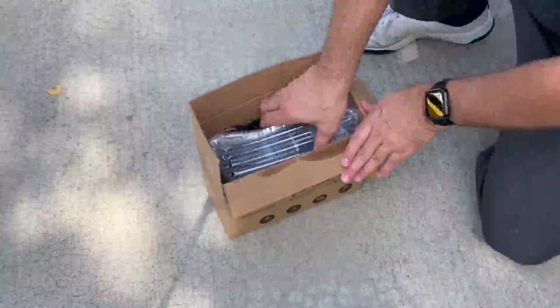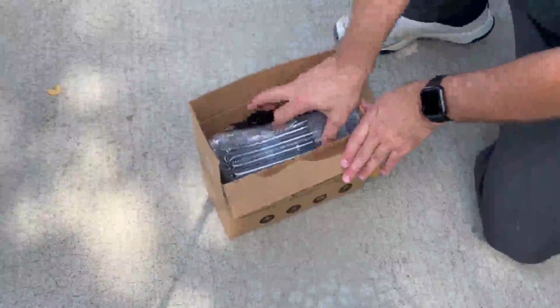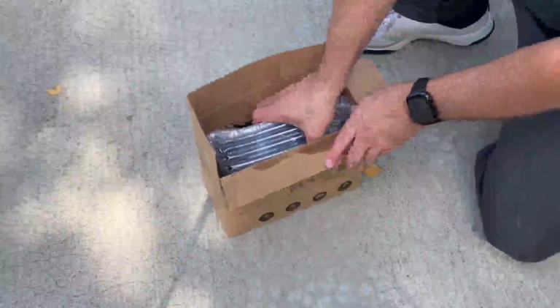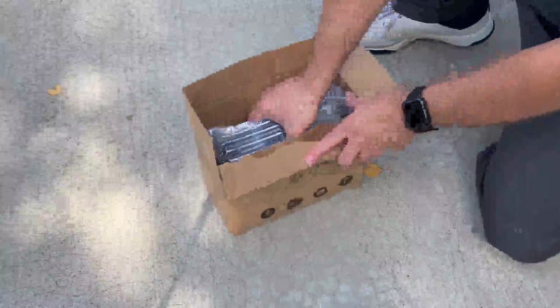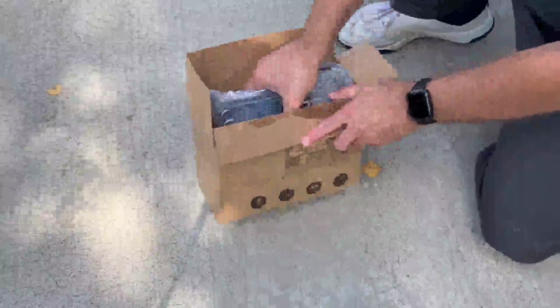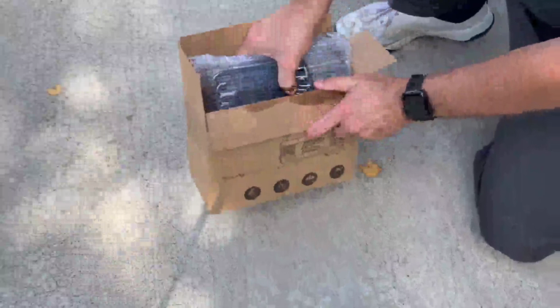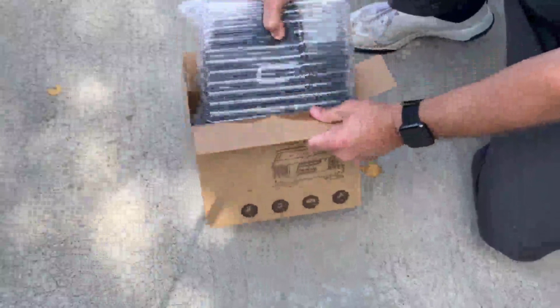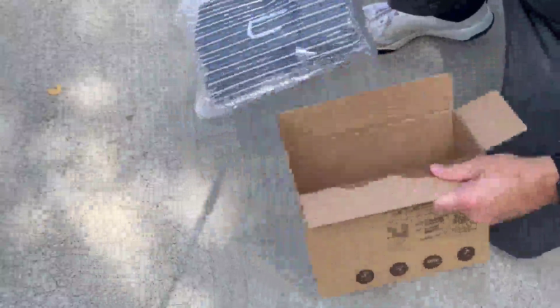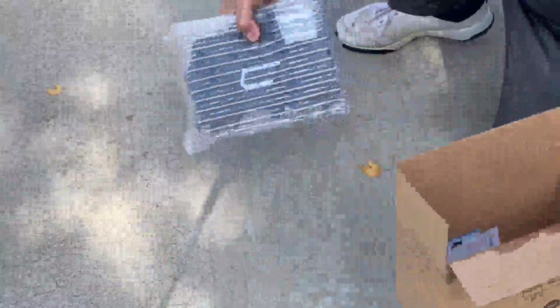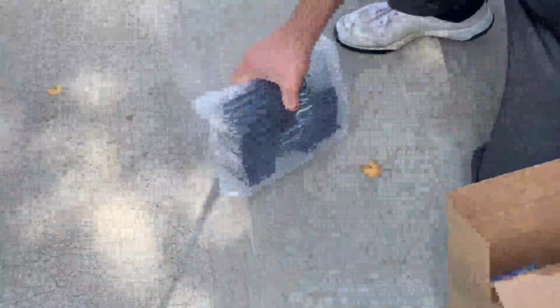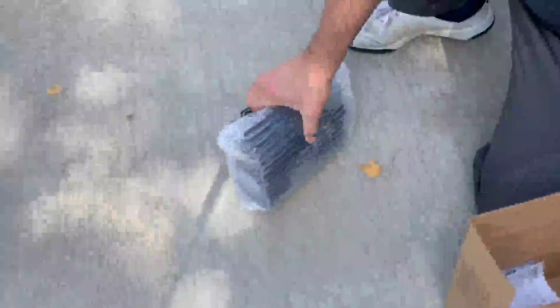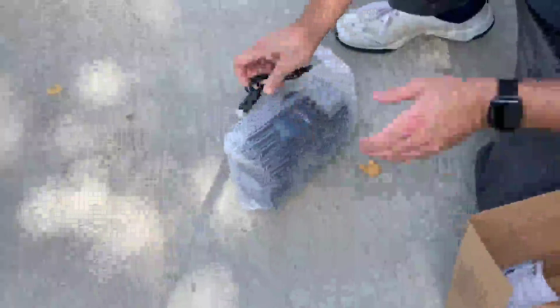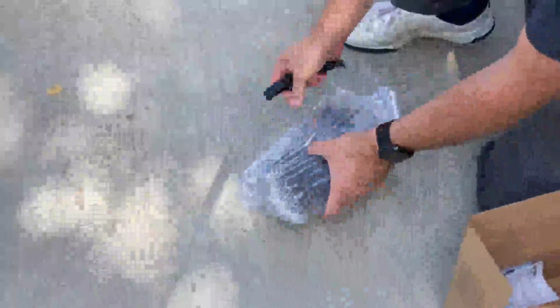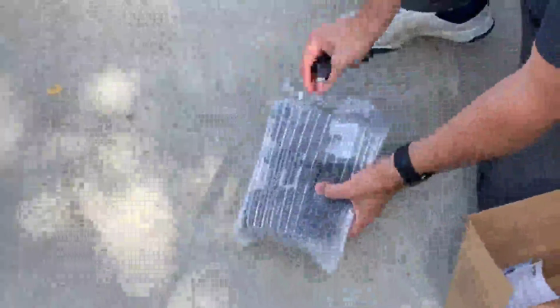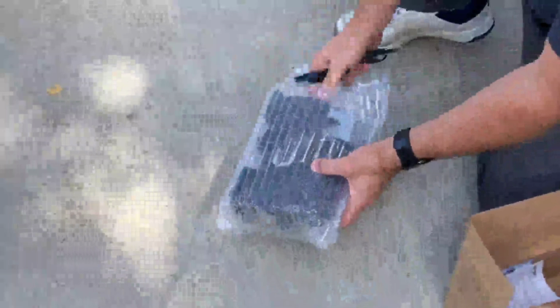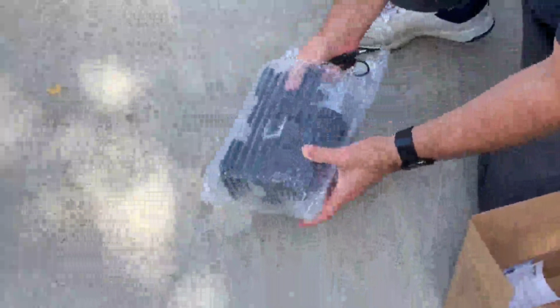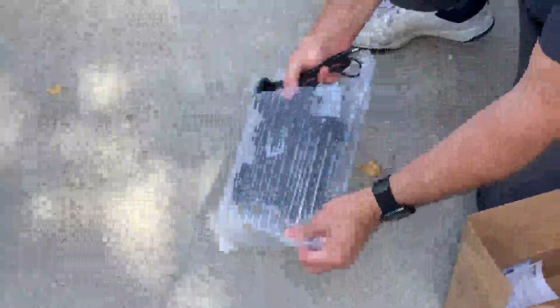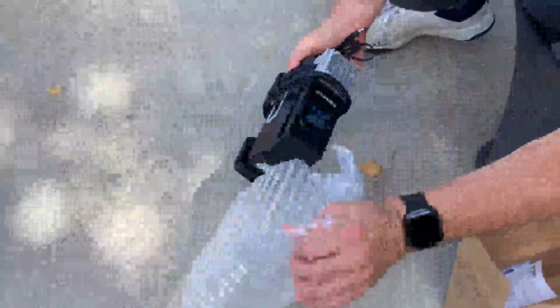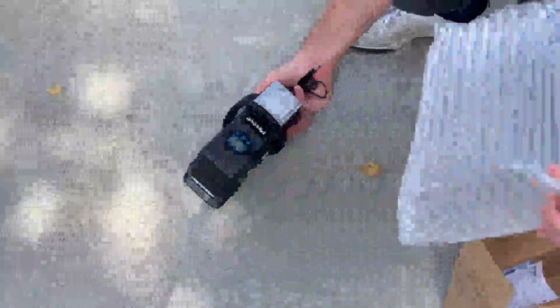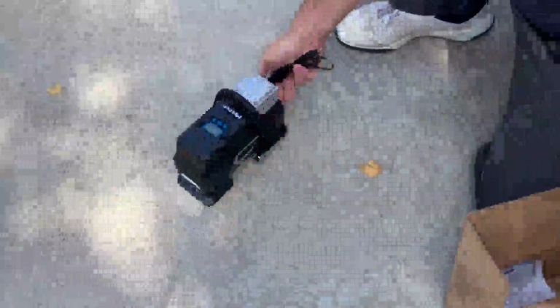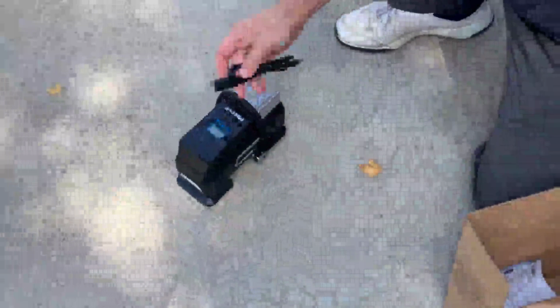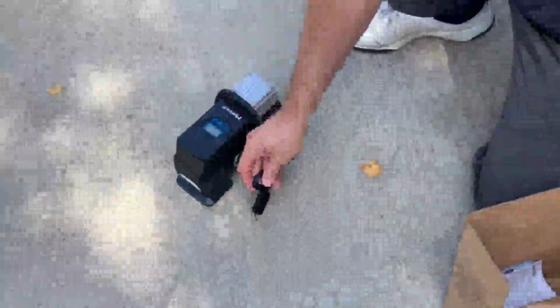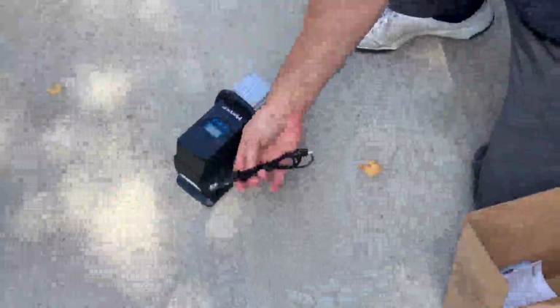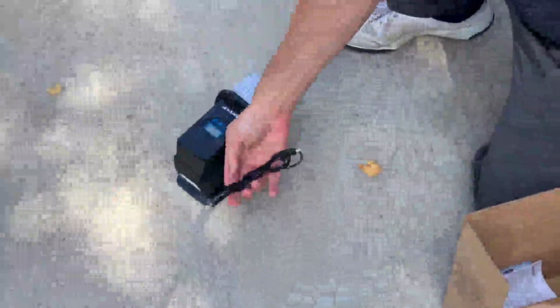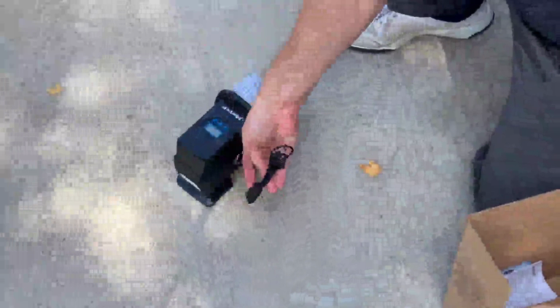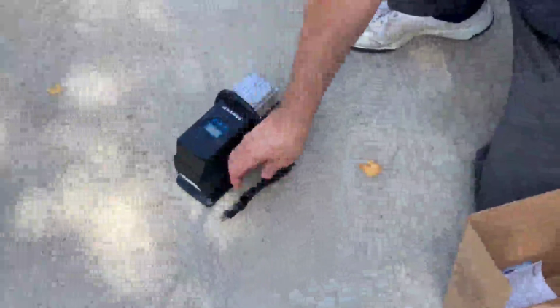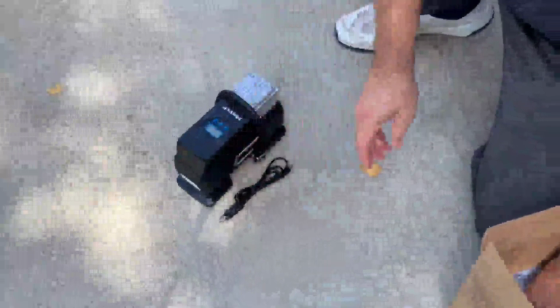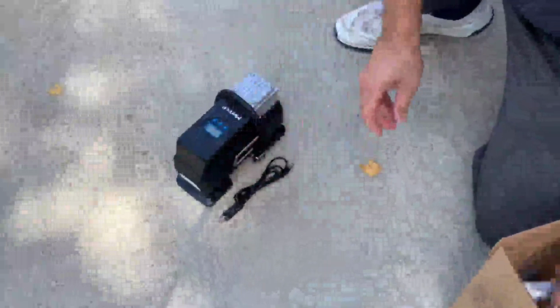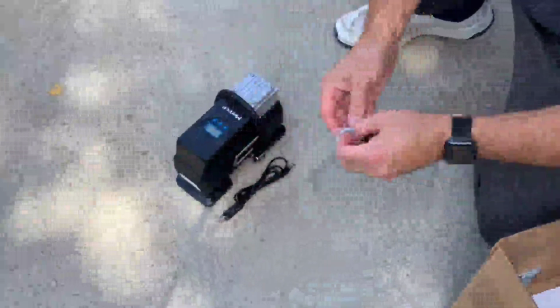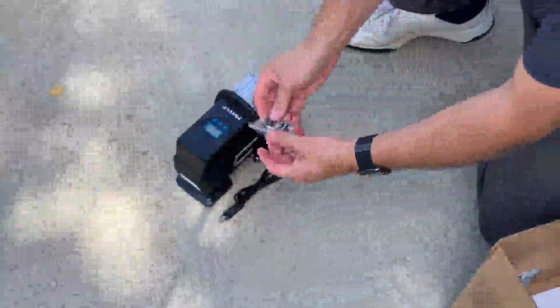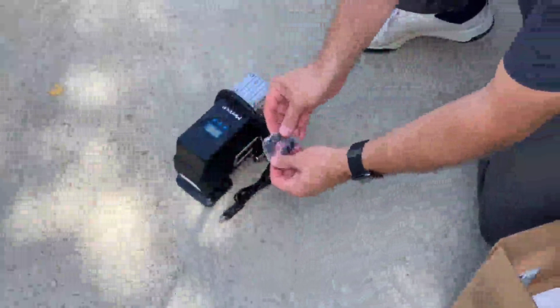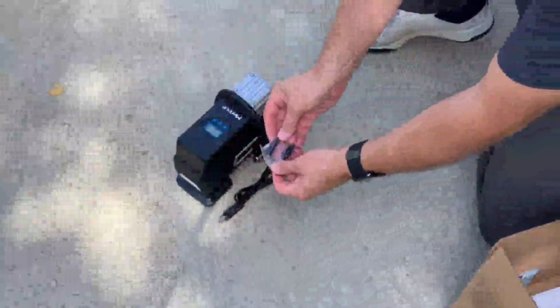Got in this little portable air compressor. Comes well packed in some bubble wrap. It has a USB charging cable and all the adapters.